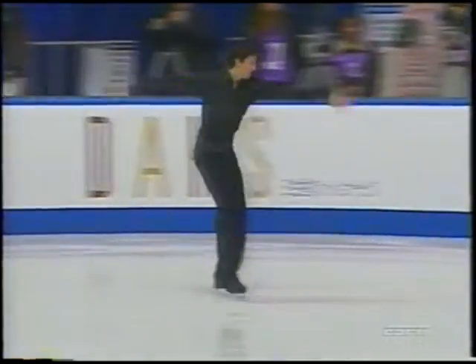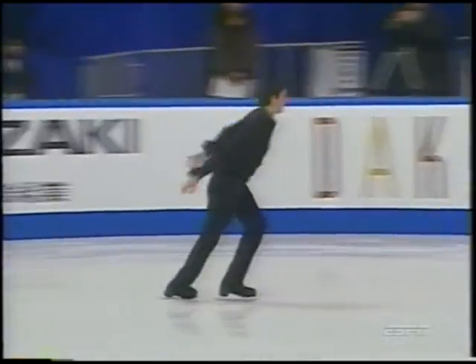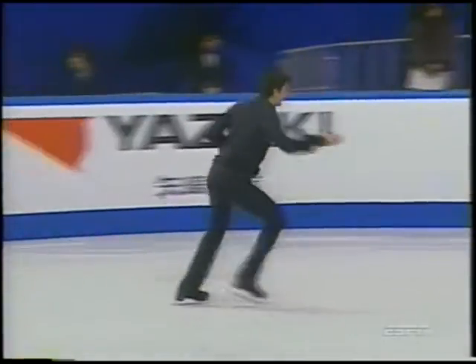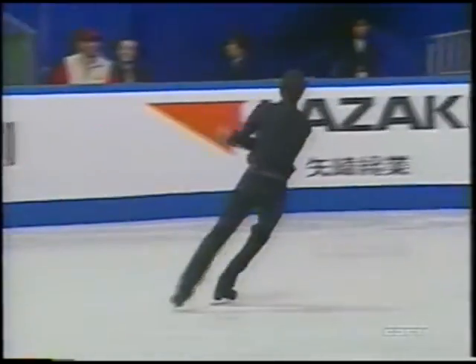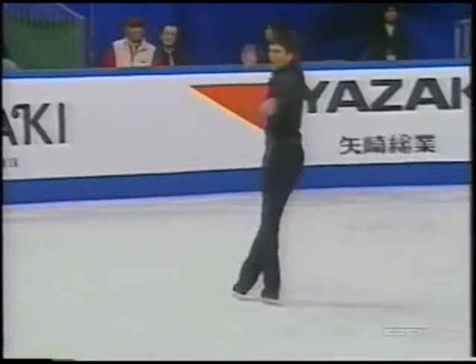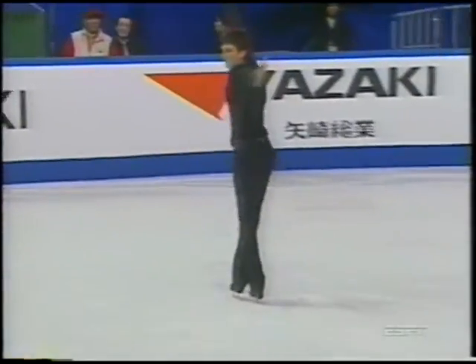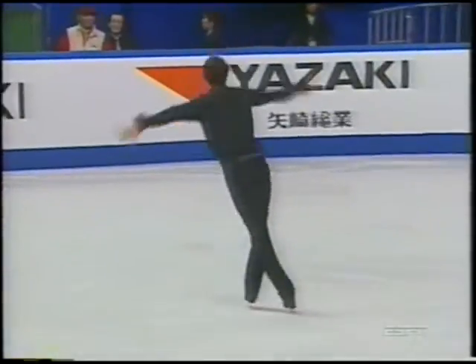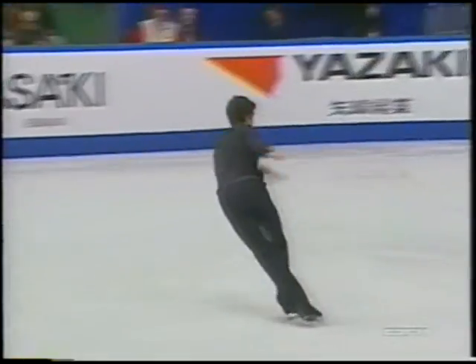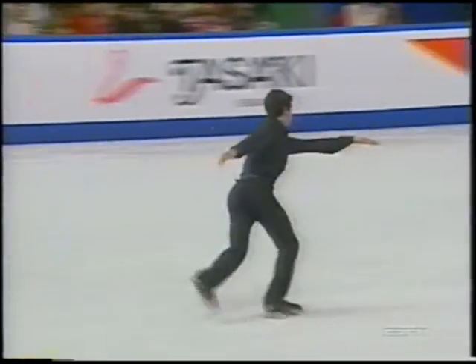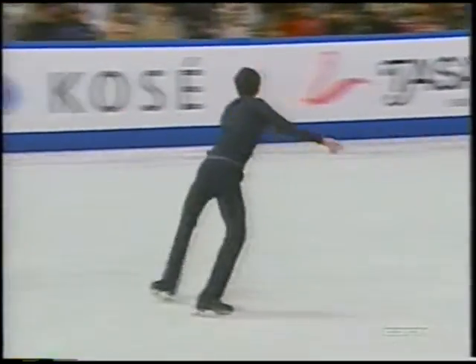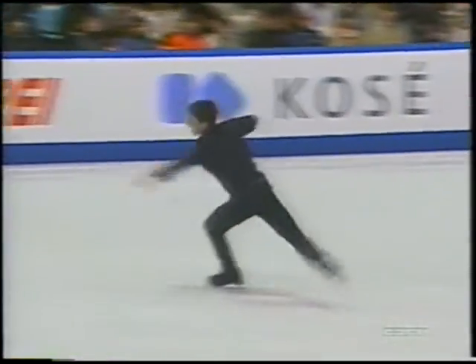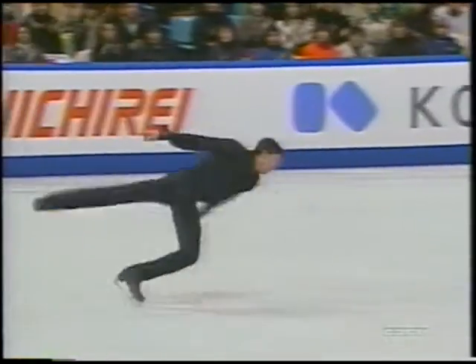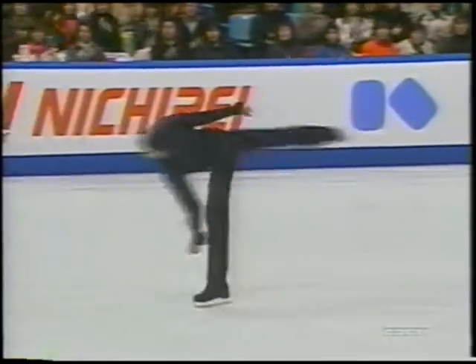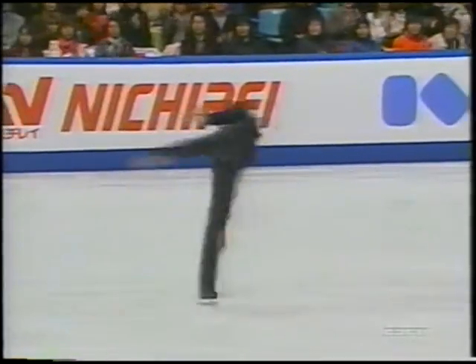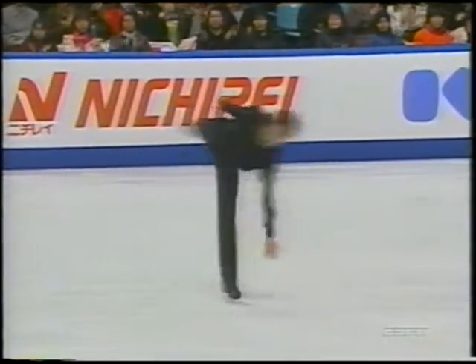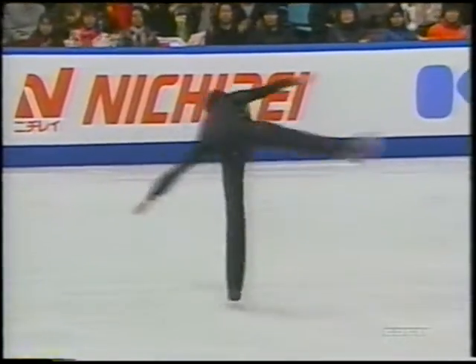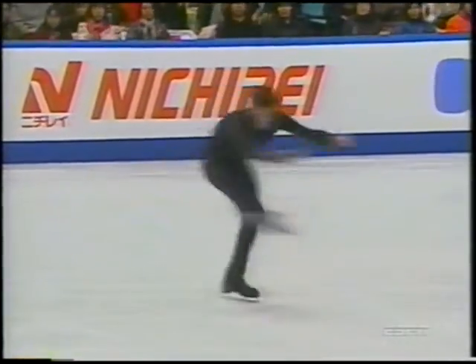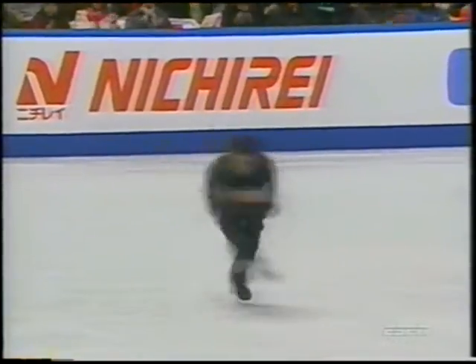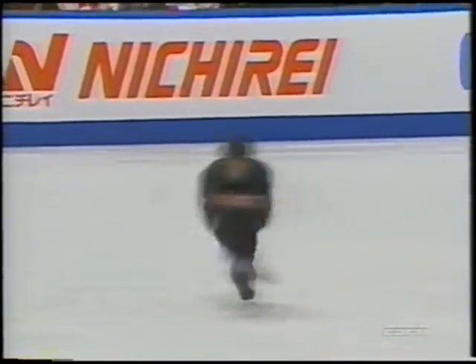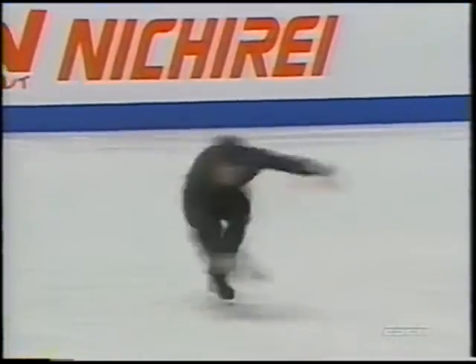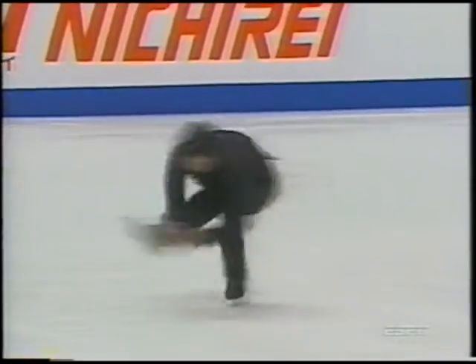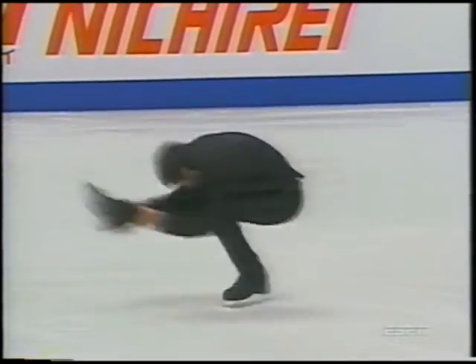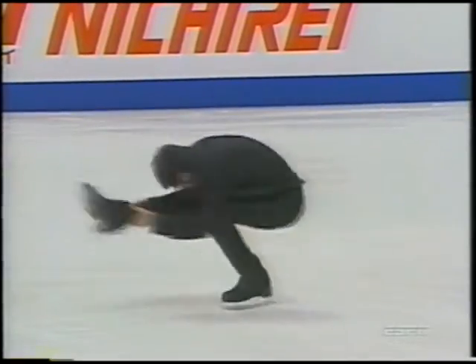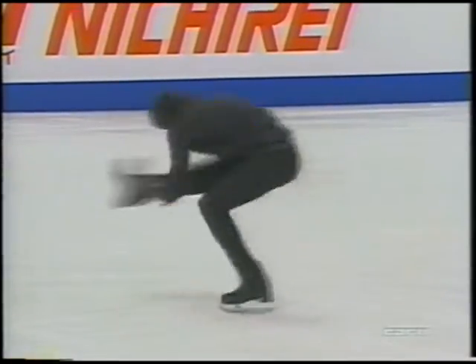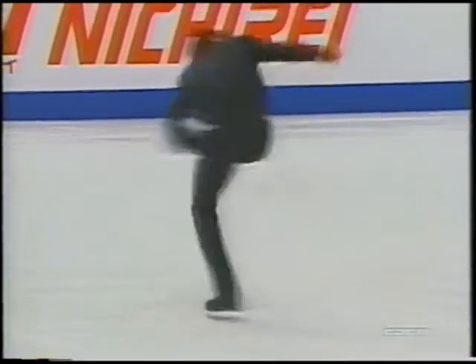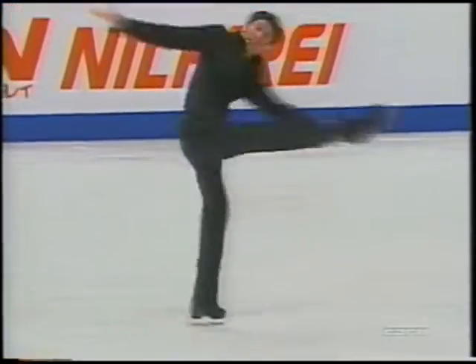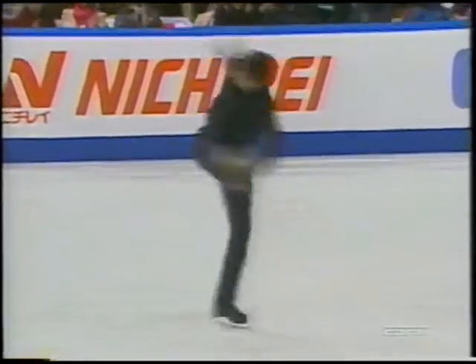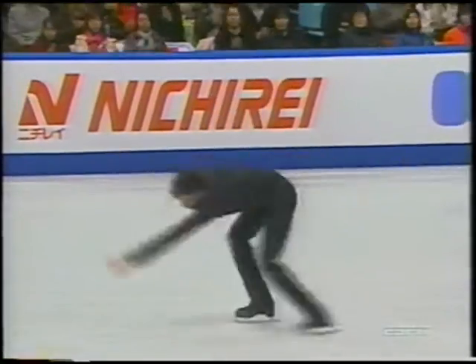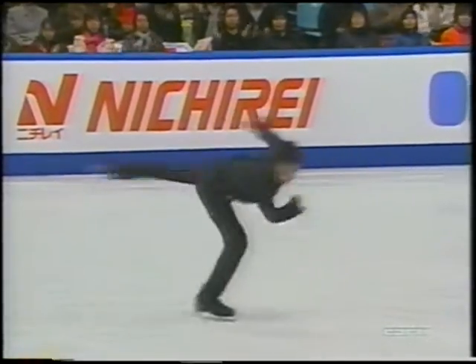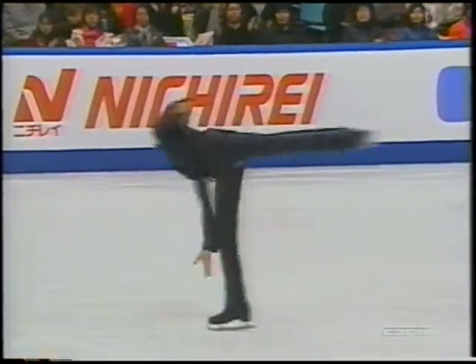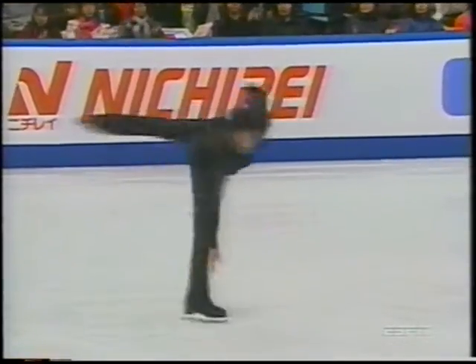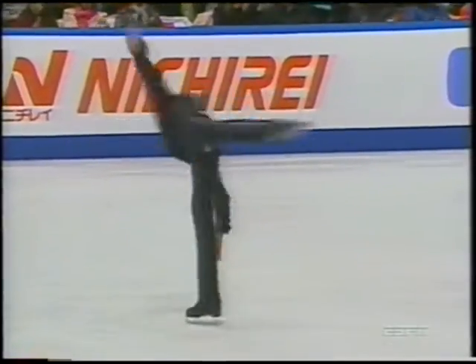In the press conference after the short program, he said he's been working so much on this long program that he sort of neglected his short. It's paying off, definitely. This is the kind of first run-through you really want to have.